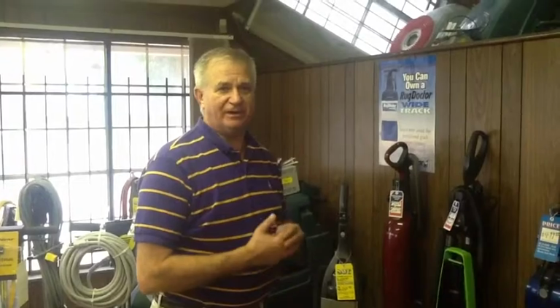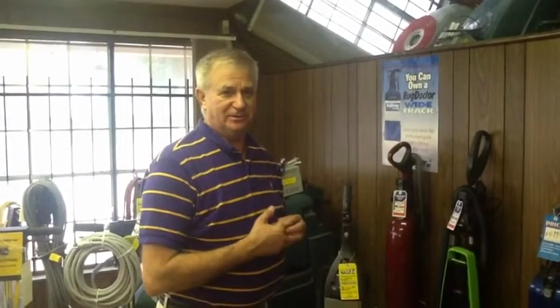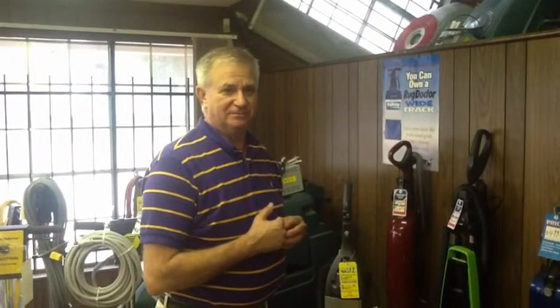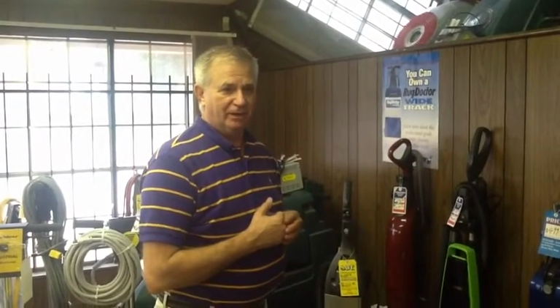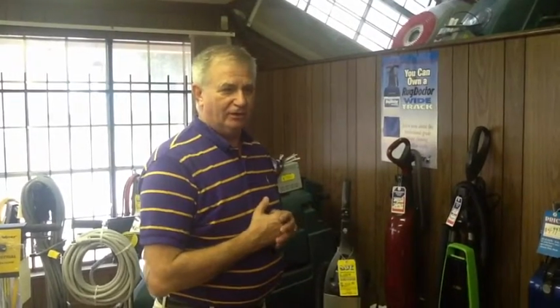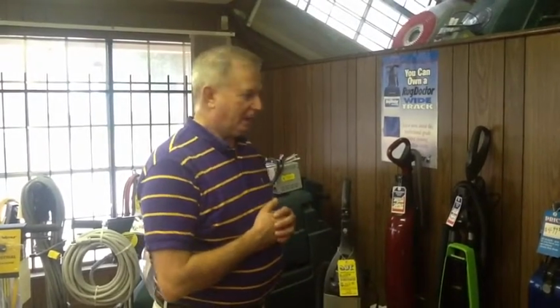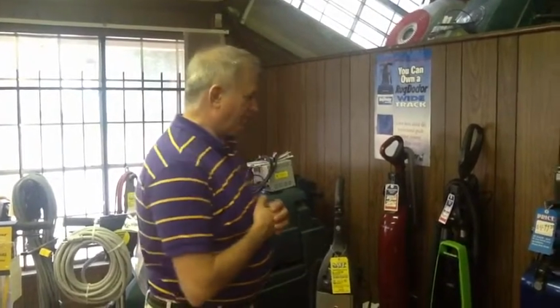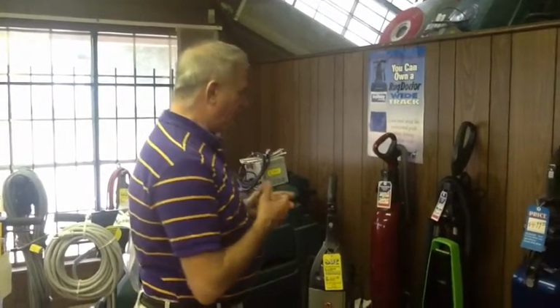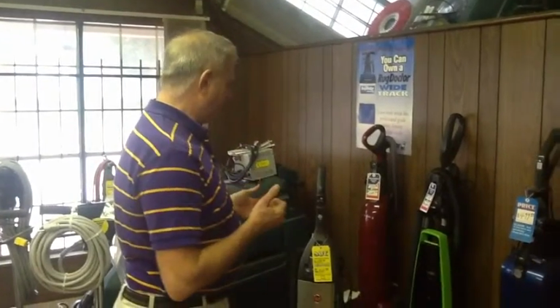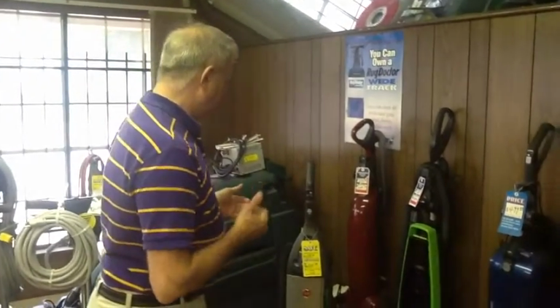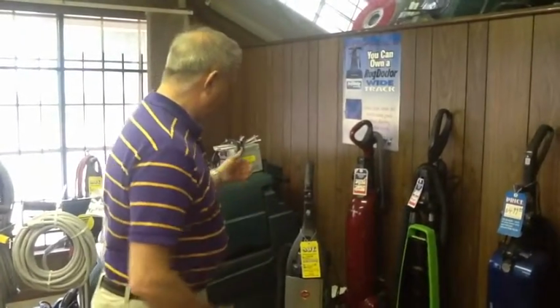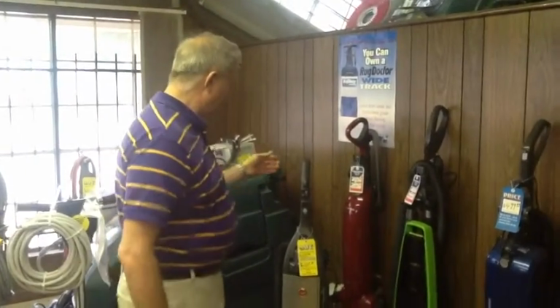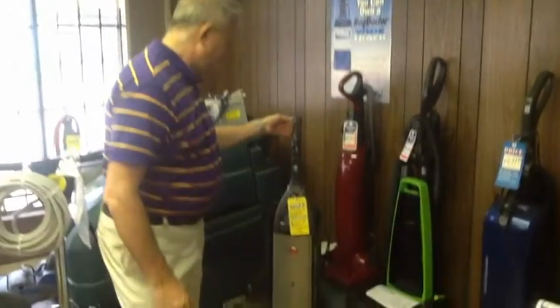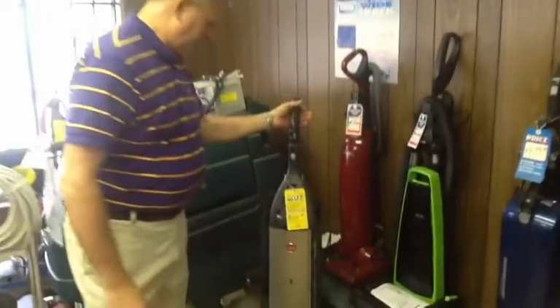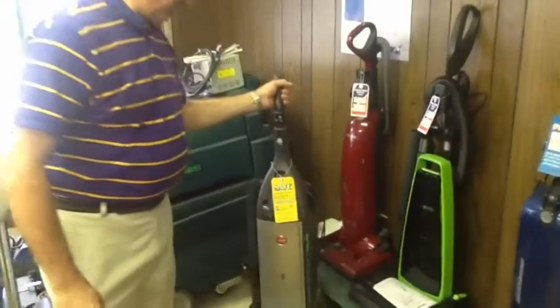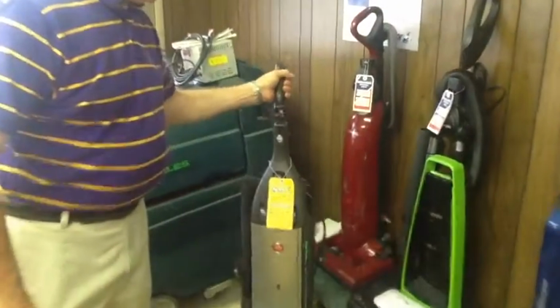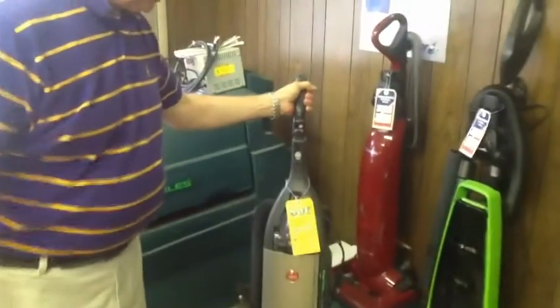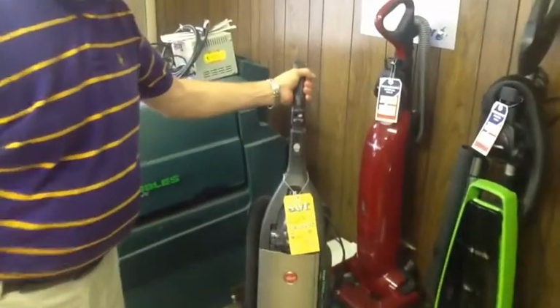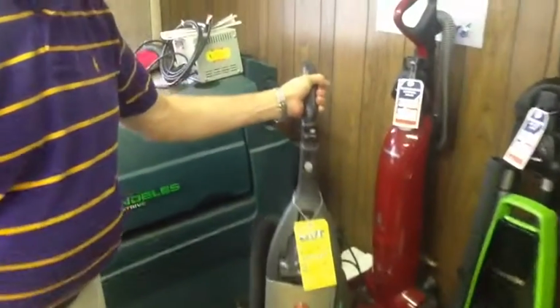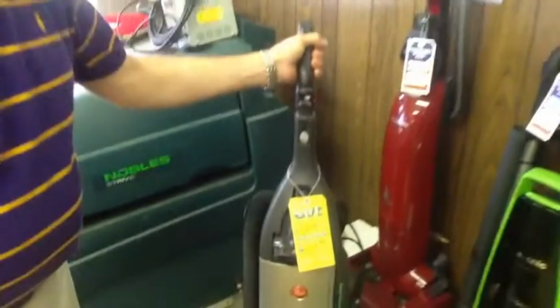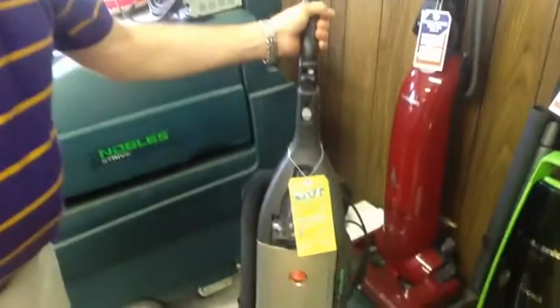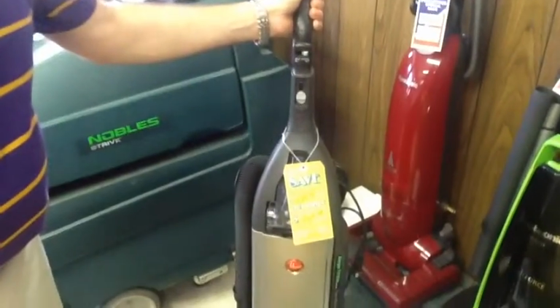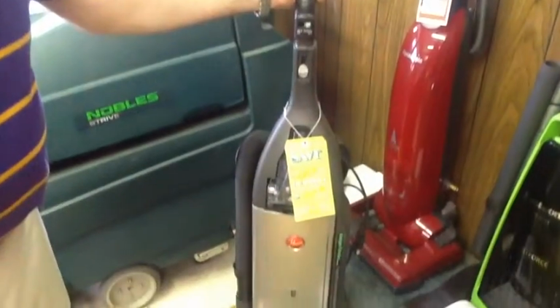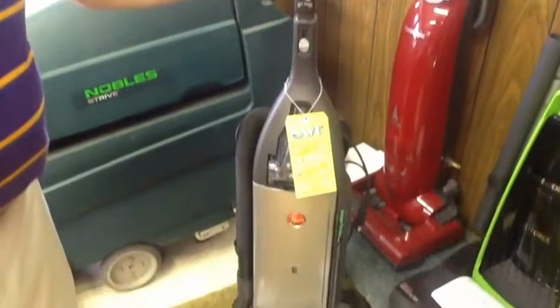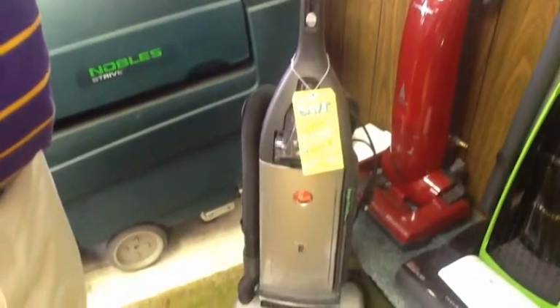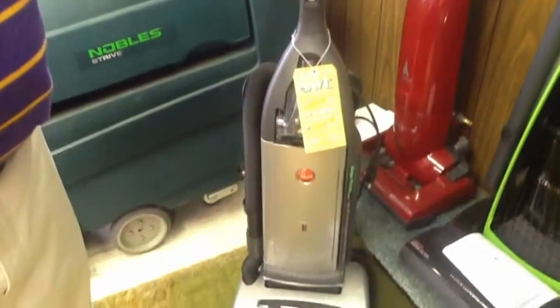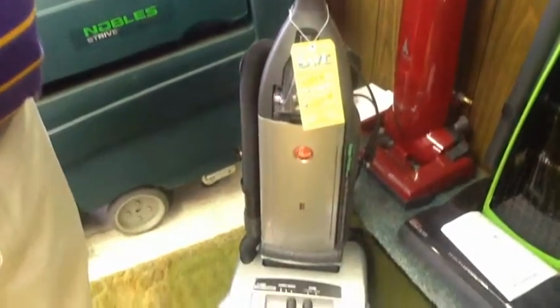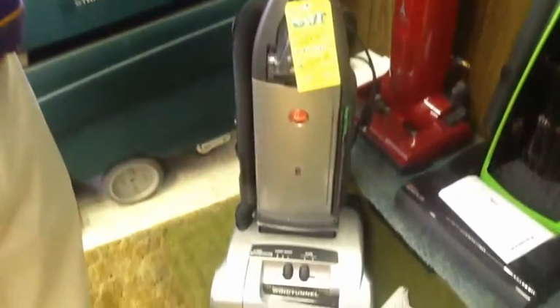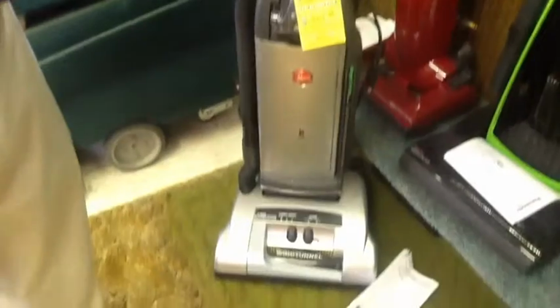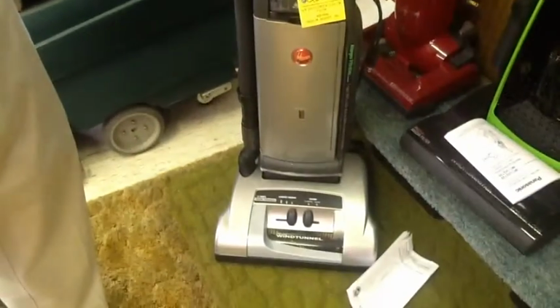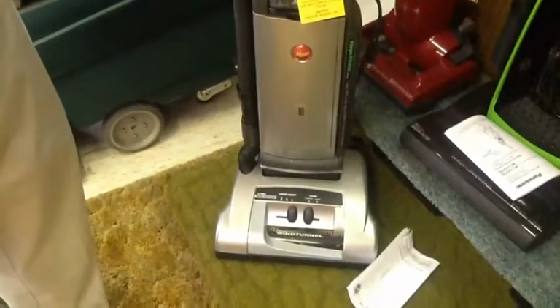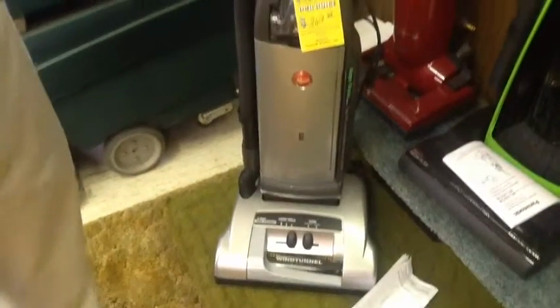Welcome to Bound's Vacuum Service. Over here we have our new equipment. This is Hoover, and it's a self-propelled machine. It's one of the only self-propels on the market.